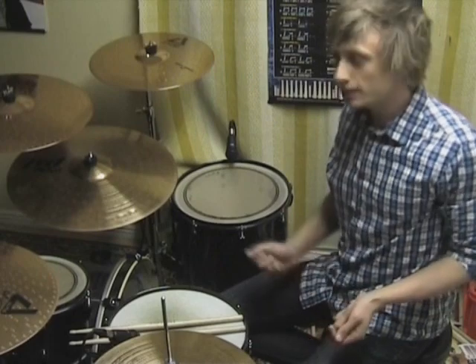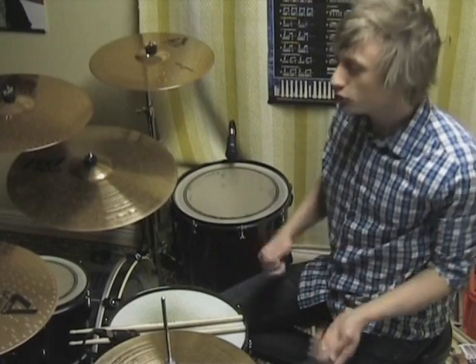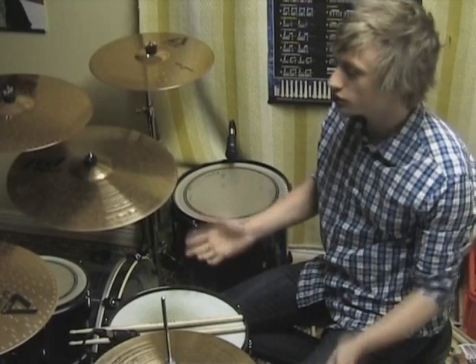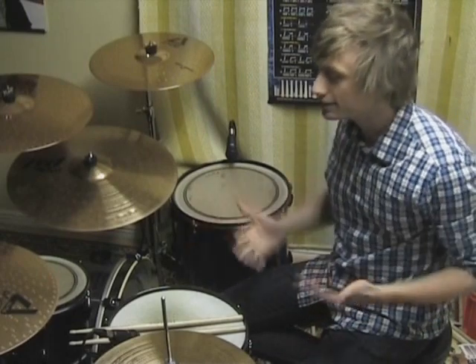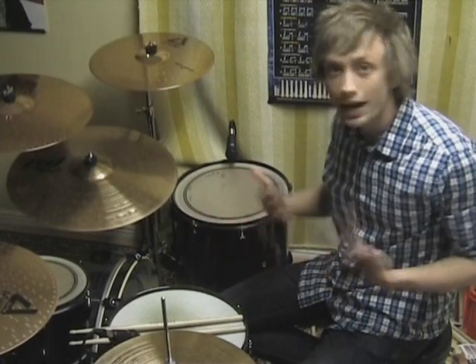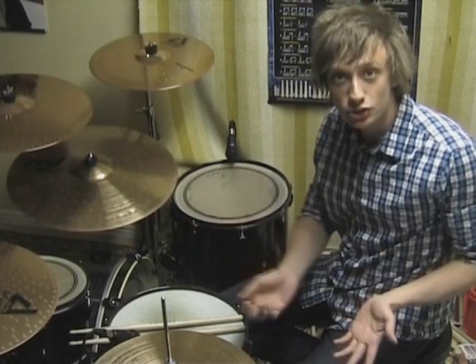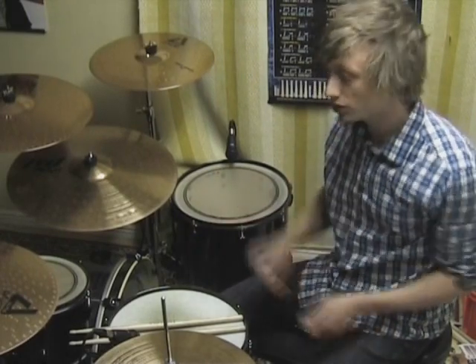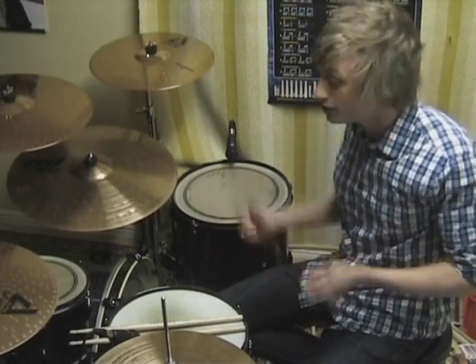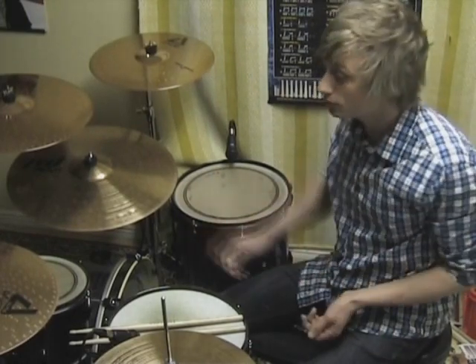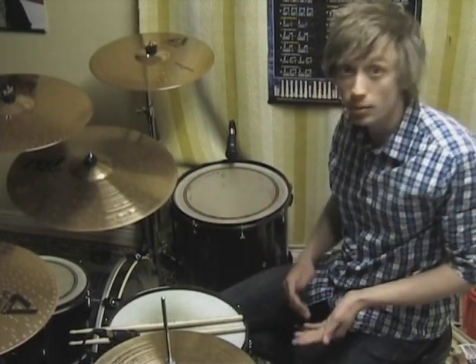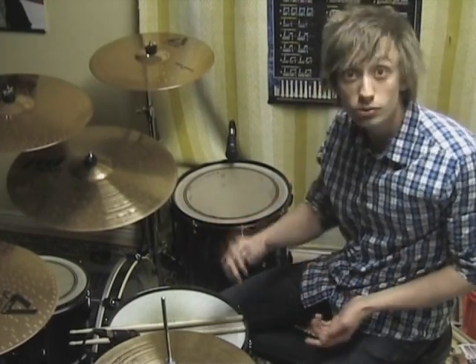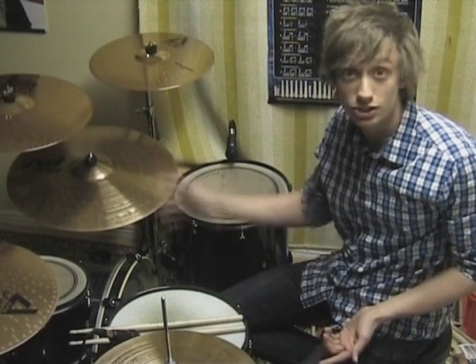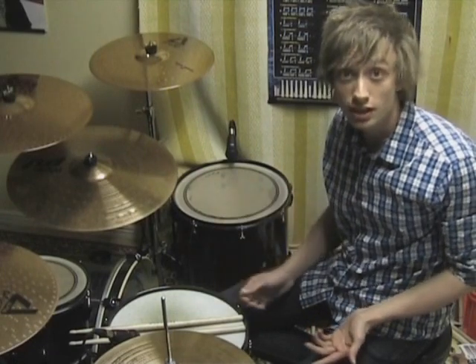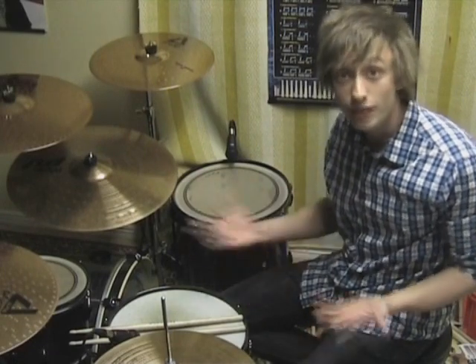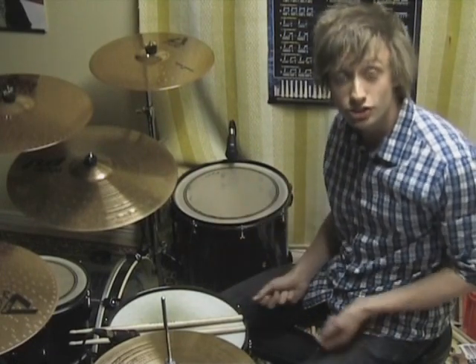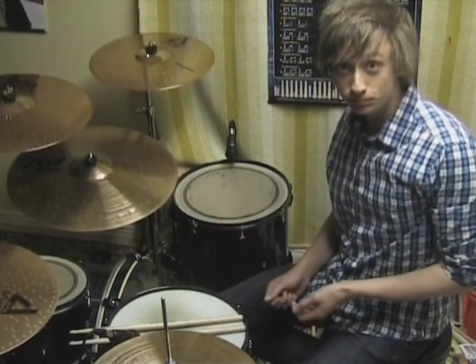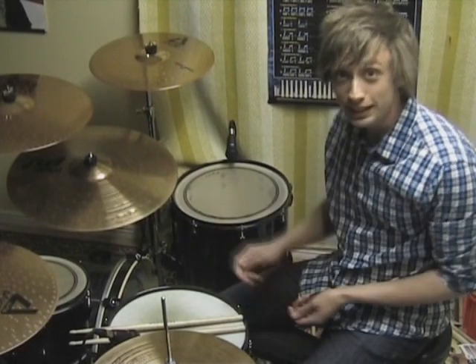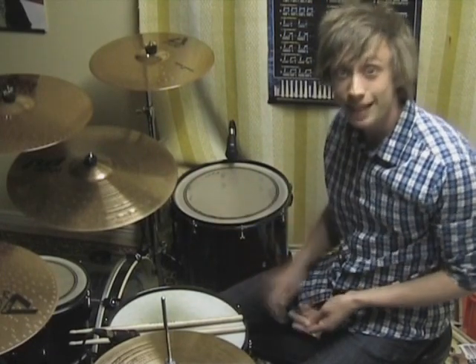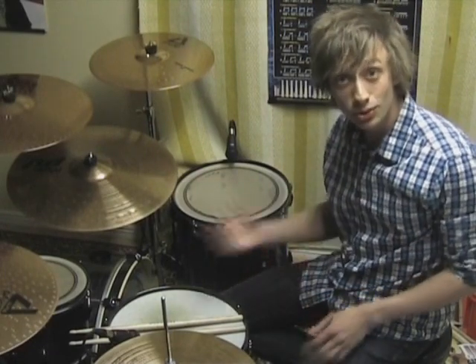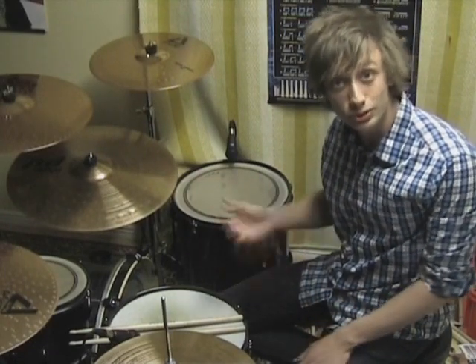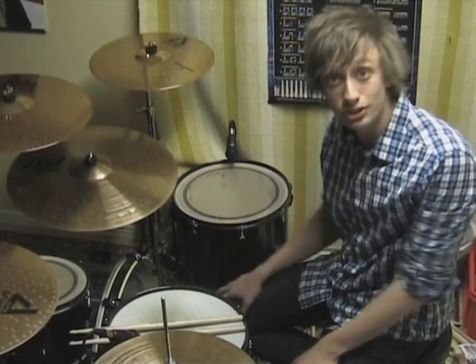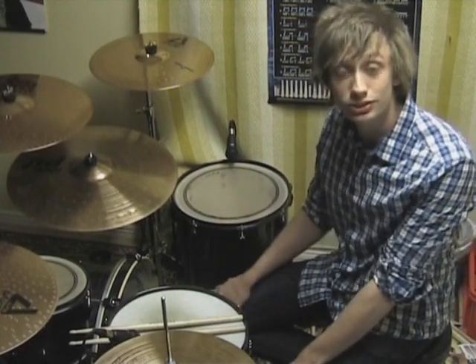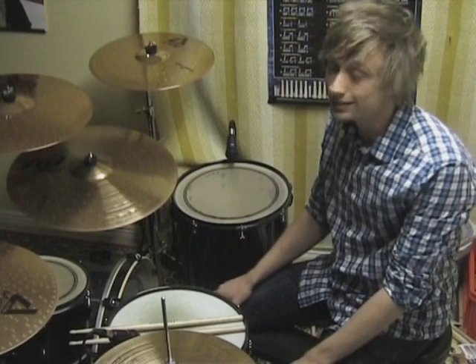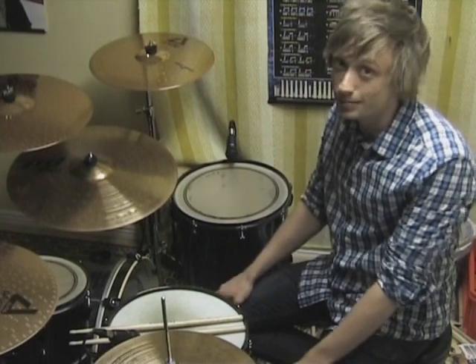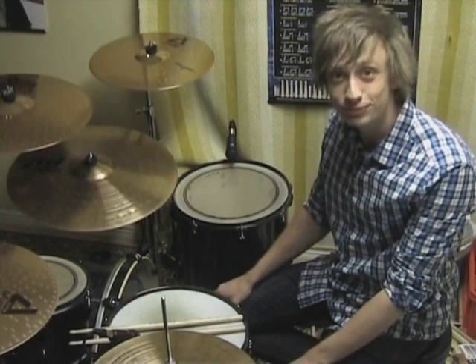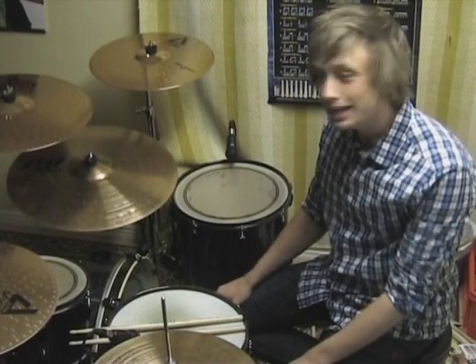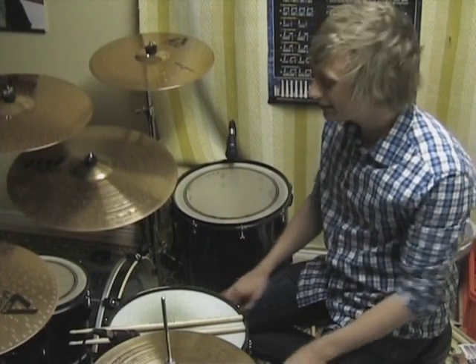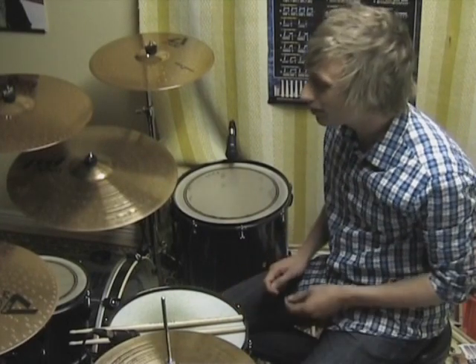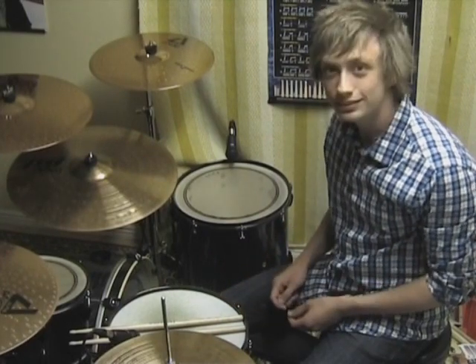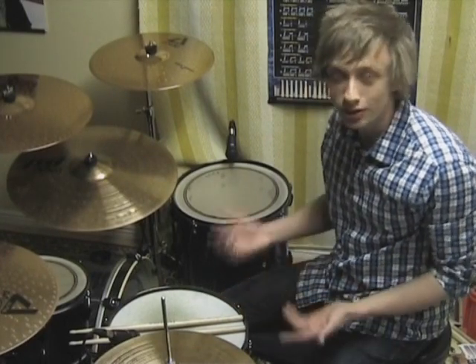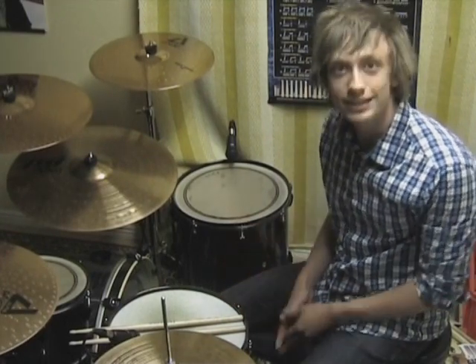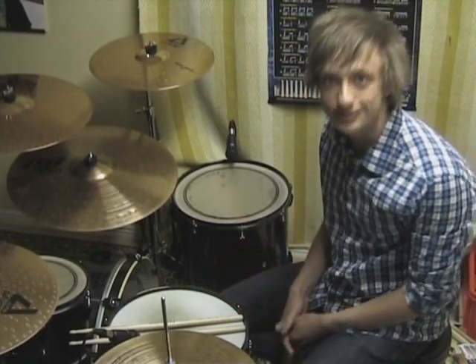You shouldn't just take the stuff that I teach you and just learn that. You should come up with your own combinations and variations. And that way we all grow as drummers, because in the end that's all that matters. Alright, so enough talking, let's get to the lesson.